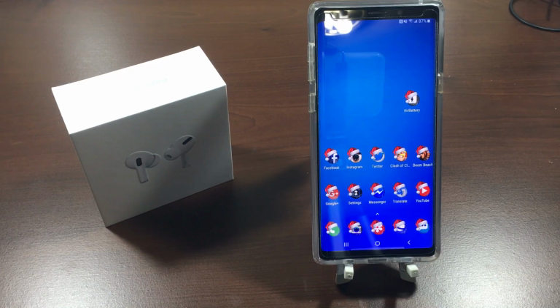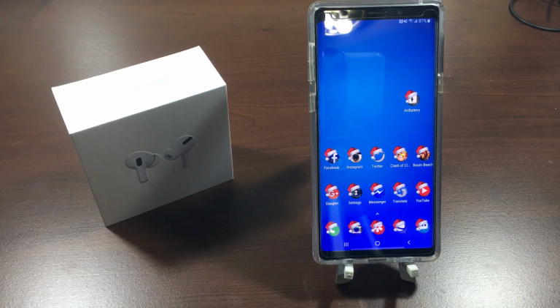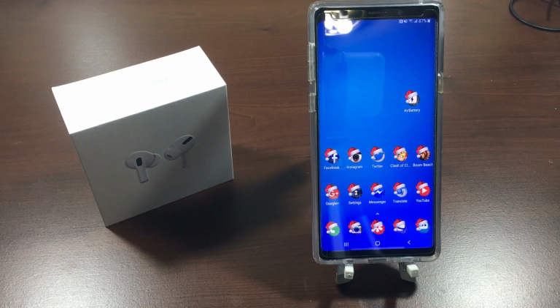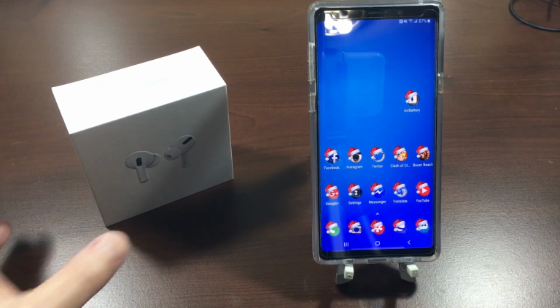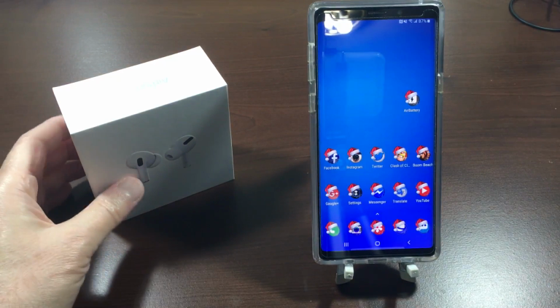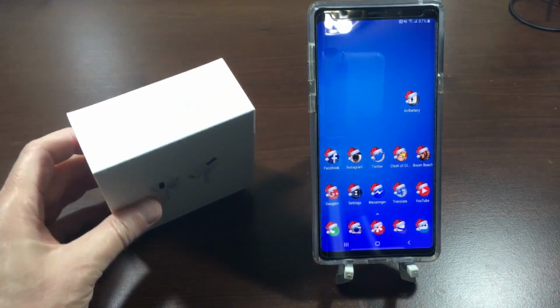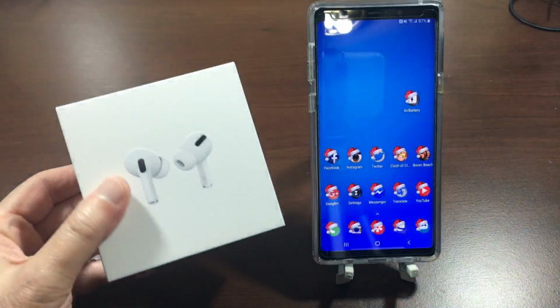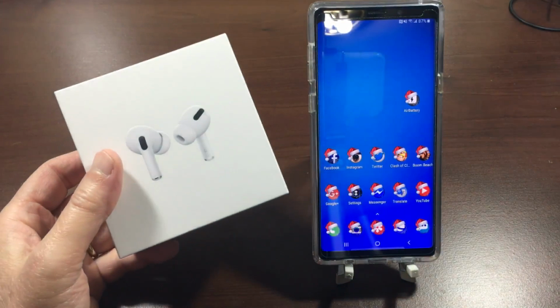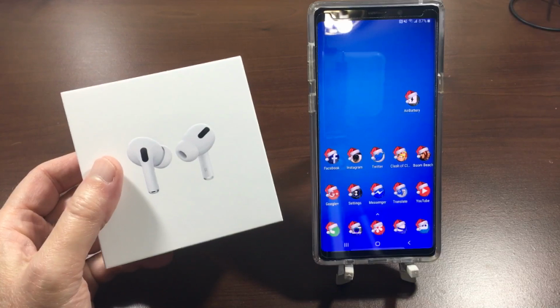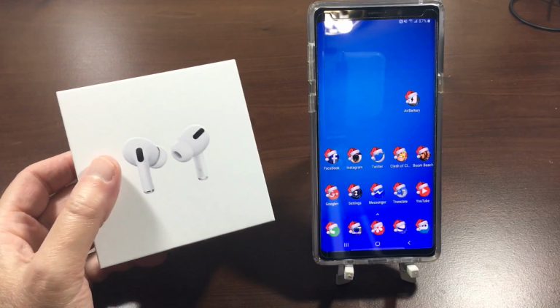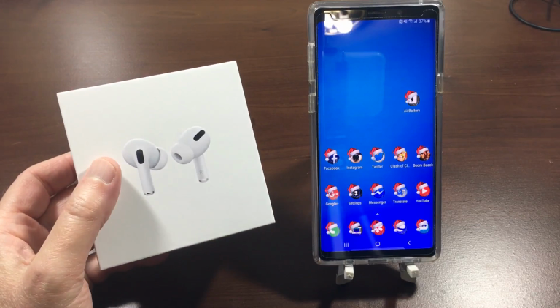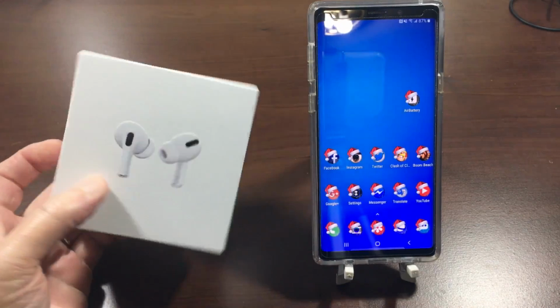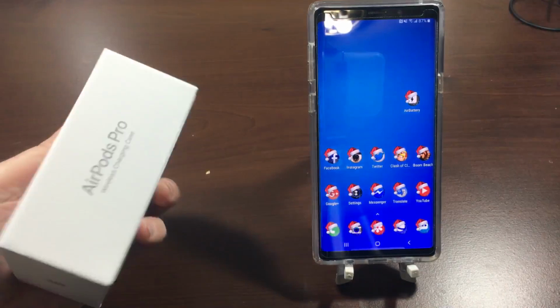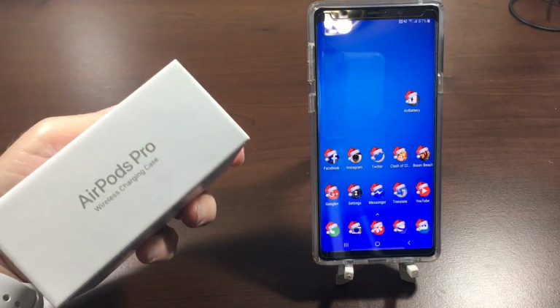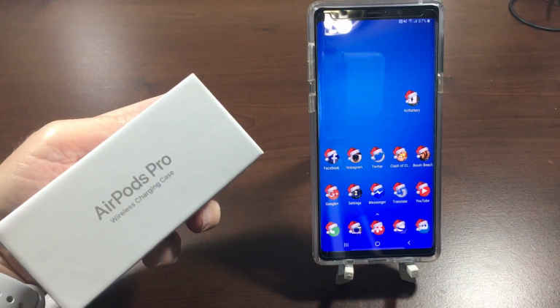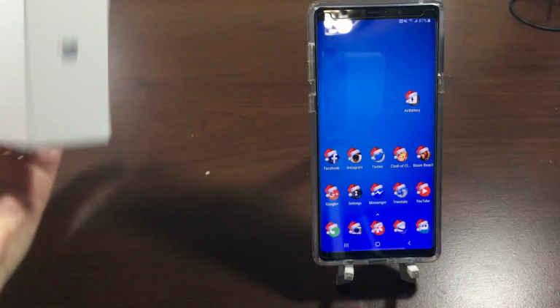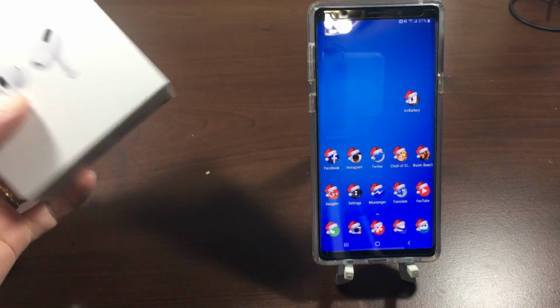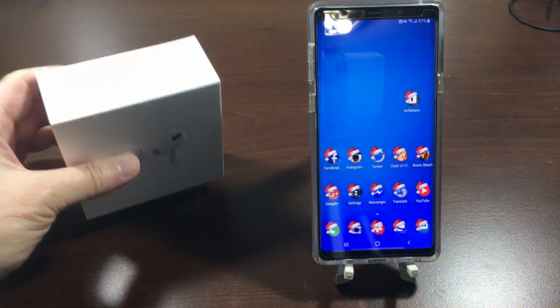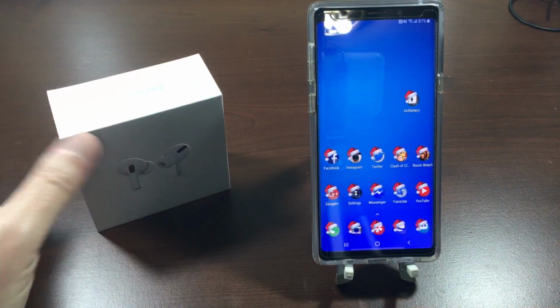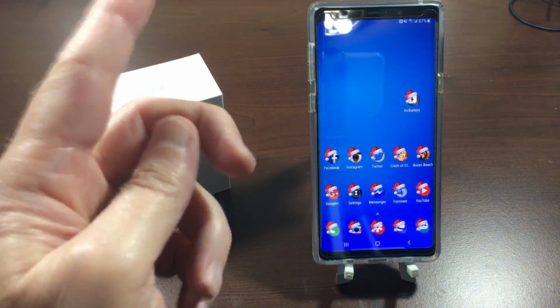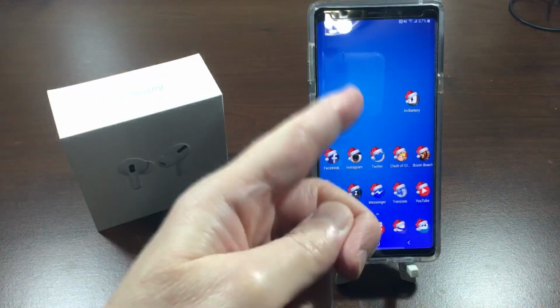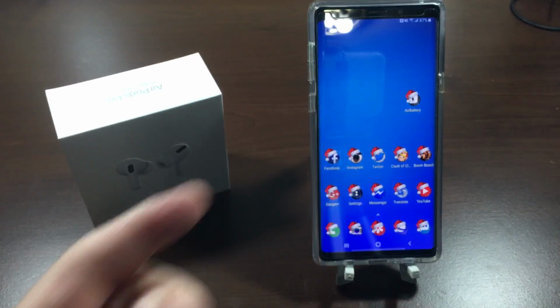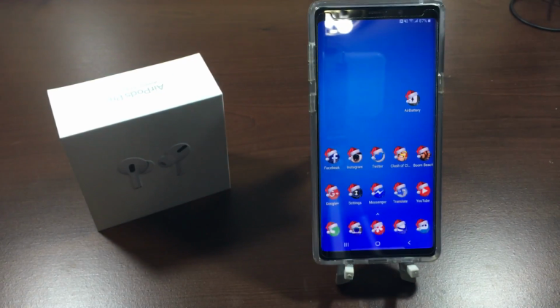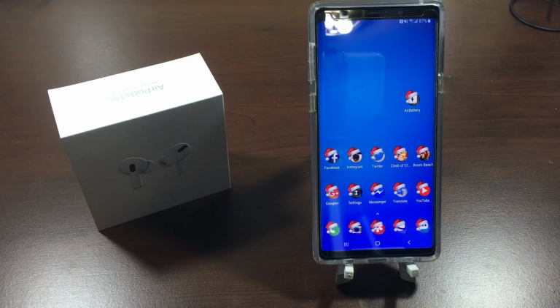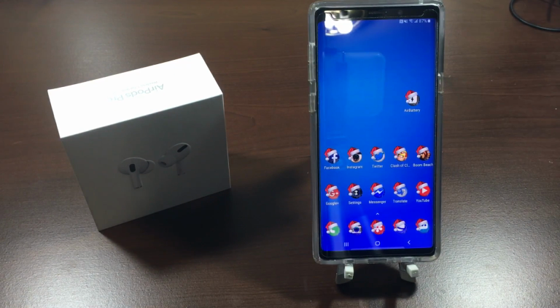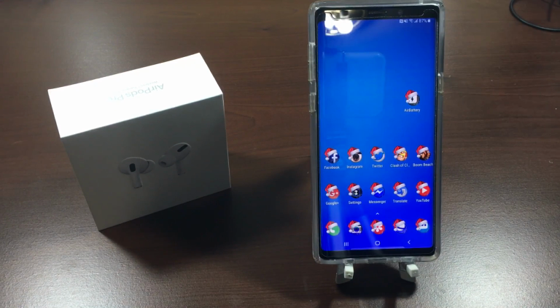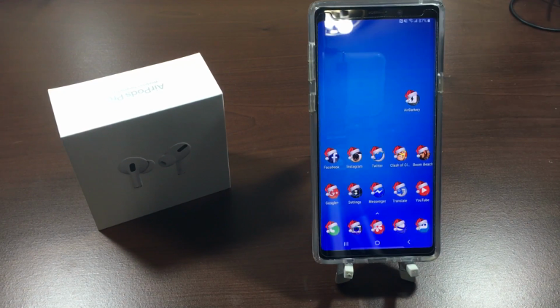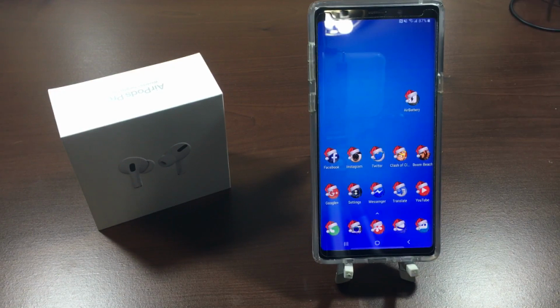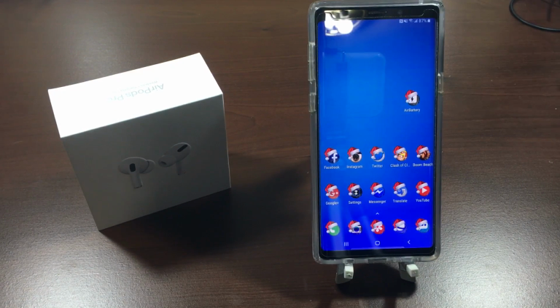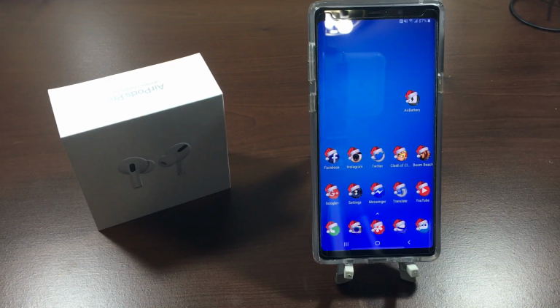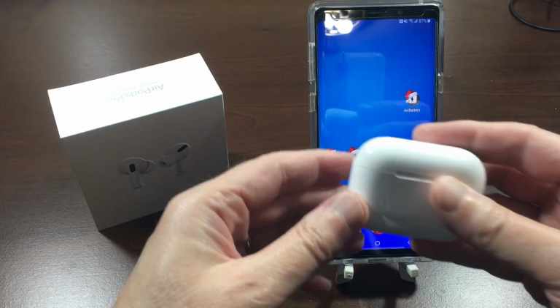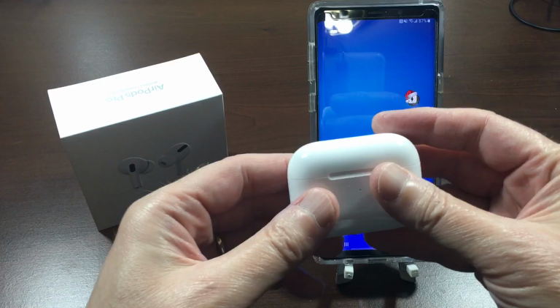Hey, what's up everyone. In this video I'm going to be pairing up the Apple AirPods Pro with an Android device. In my case I have the Samsung Galaxy Note 9, so let's get into doing this.